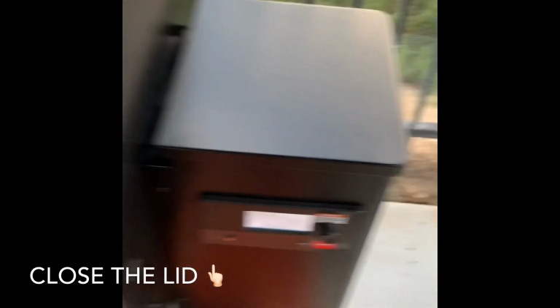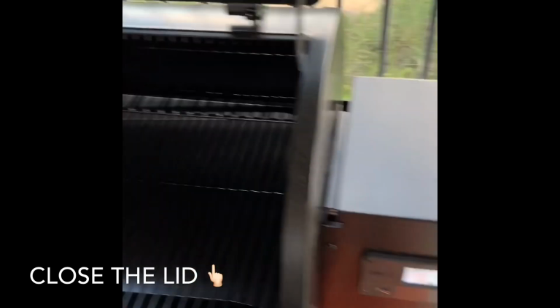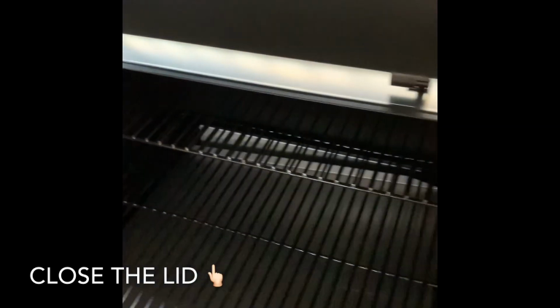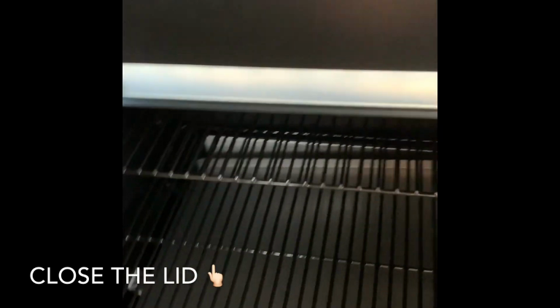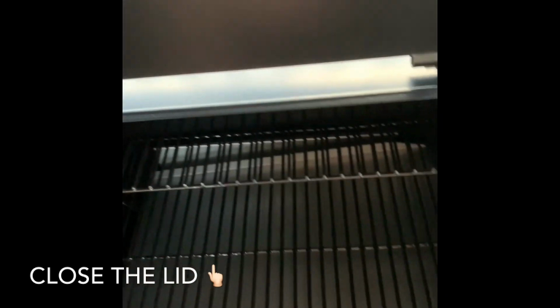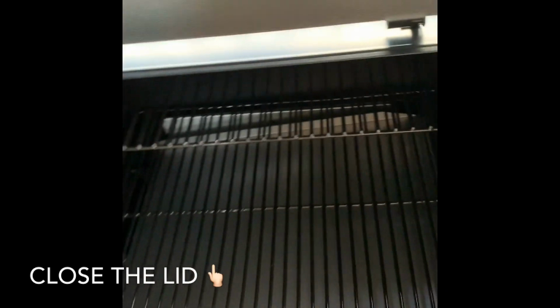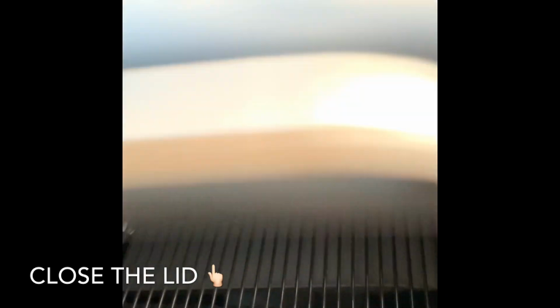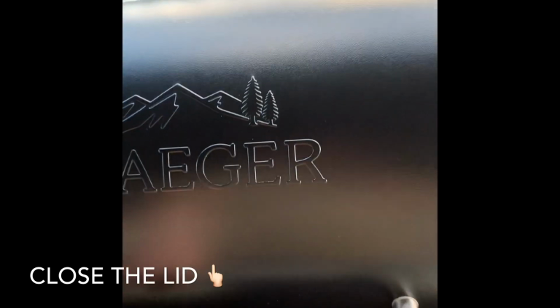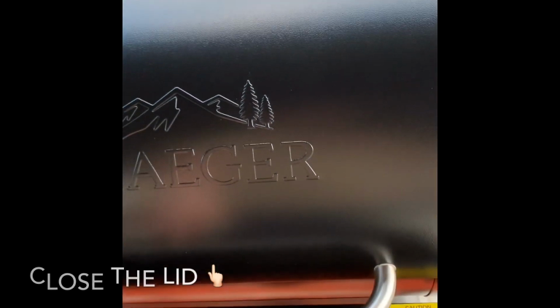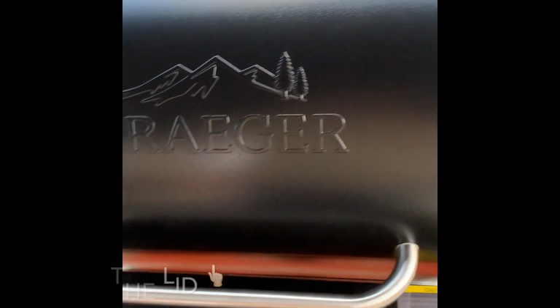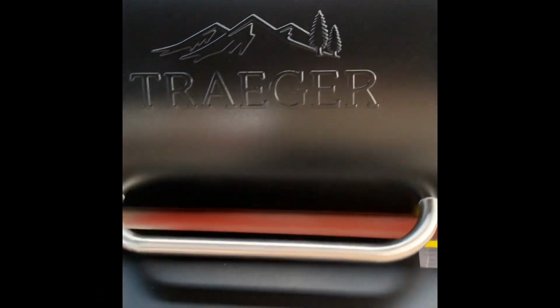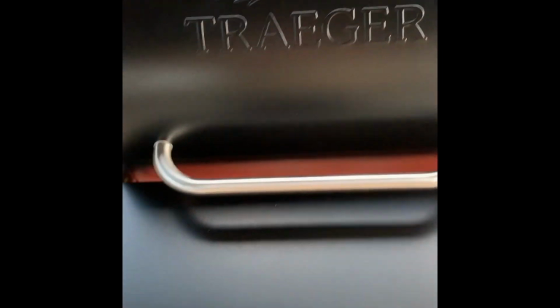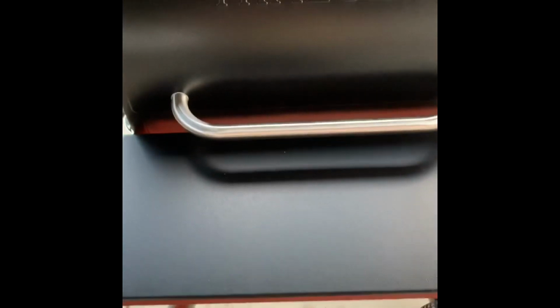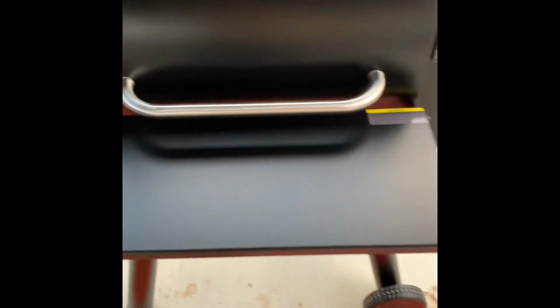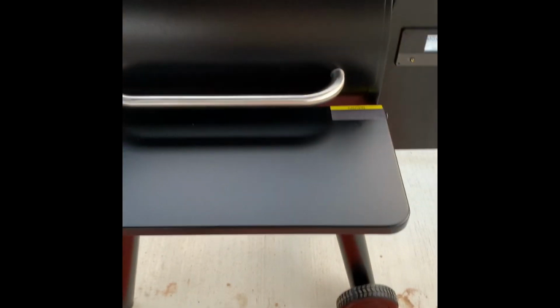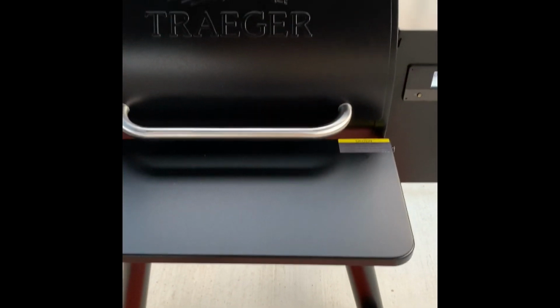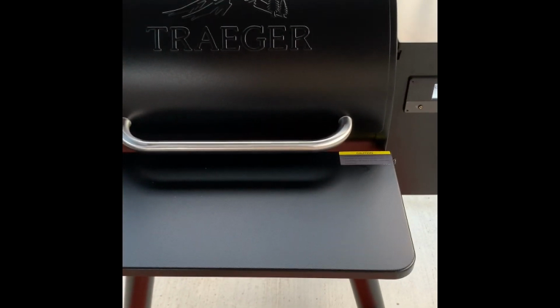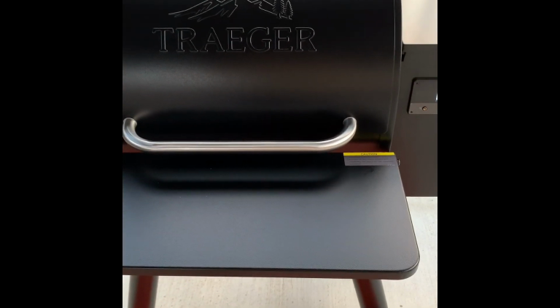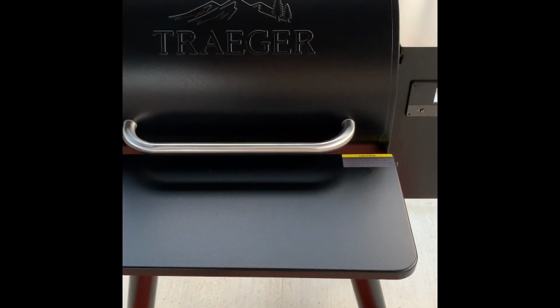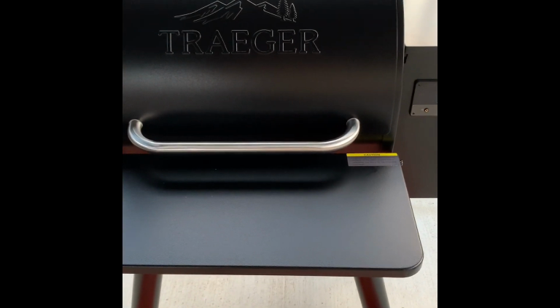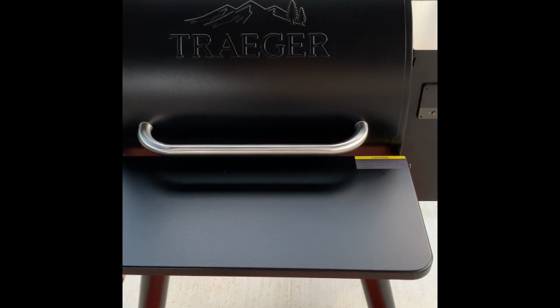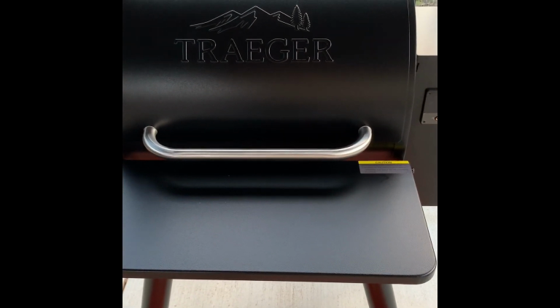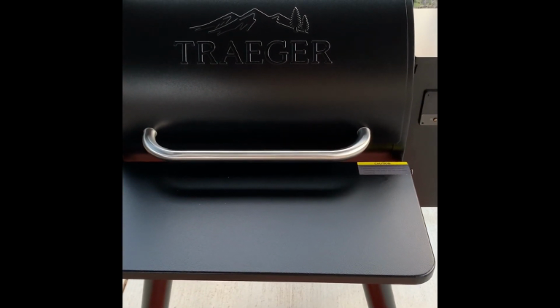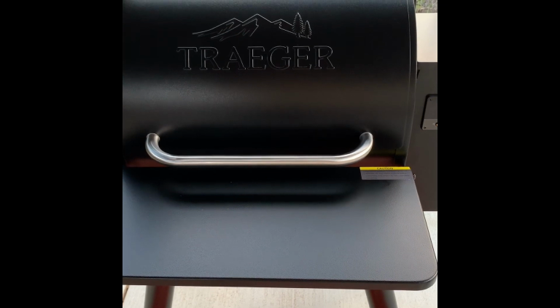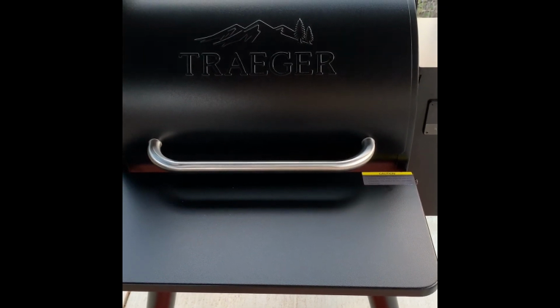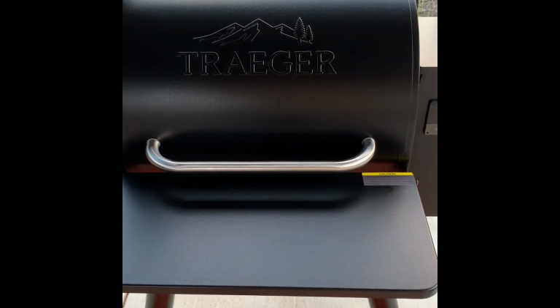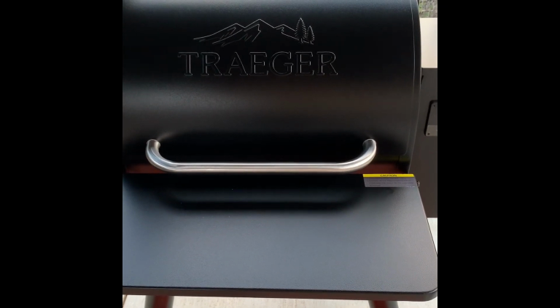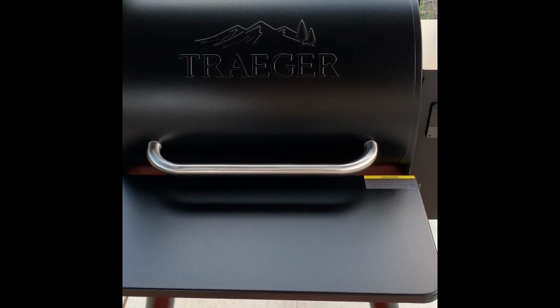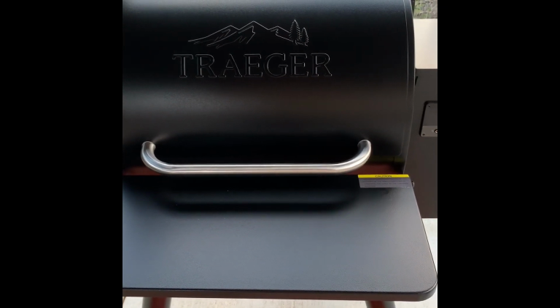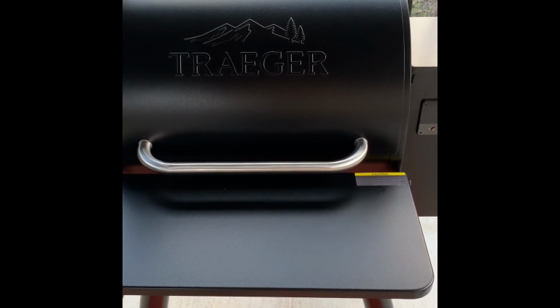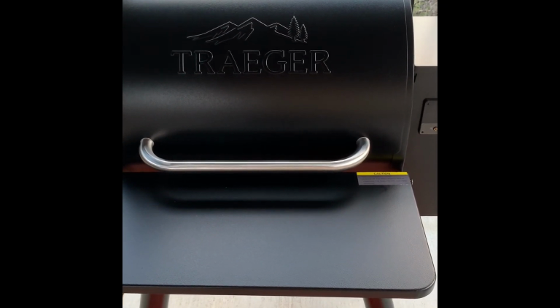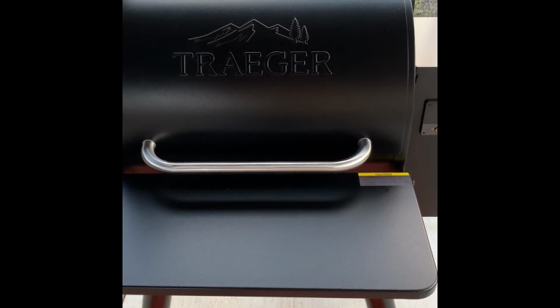Now for this, you don't need the lid open like the older Traegers. So you just sit back, relax. You're going to do this for 30 minutes. After the 30 minutes is up, I'll go over what we do next.